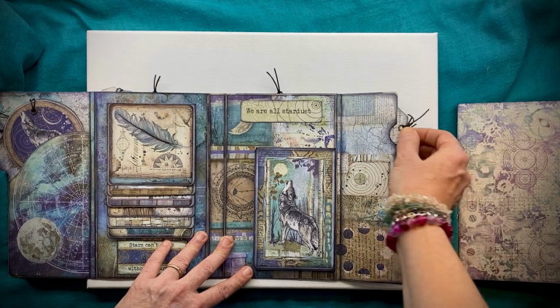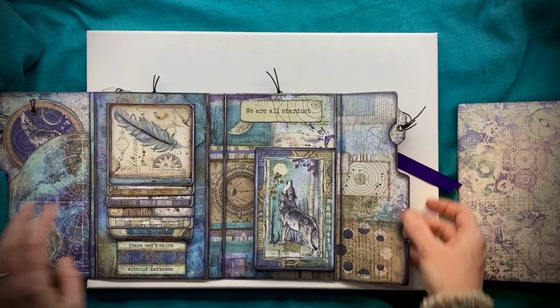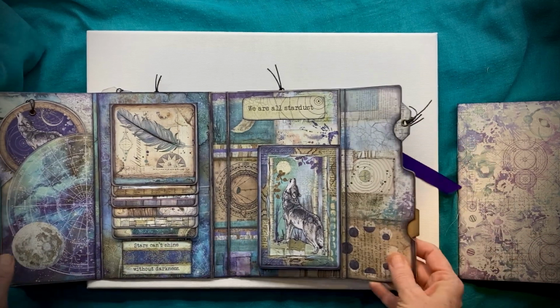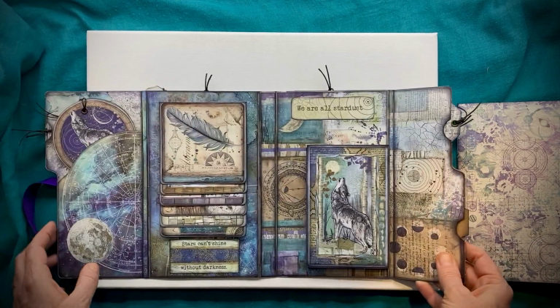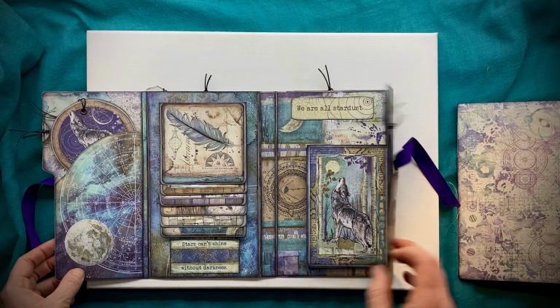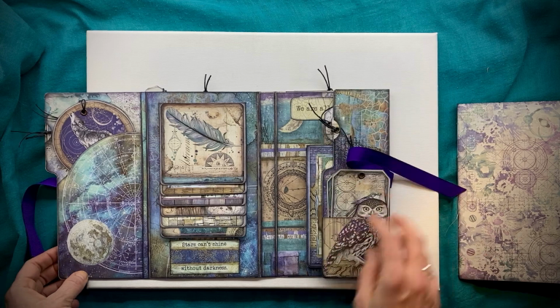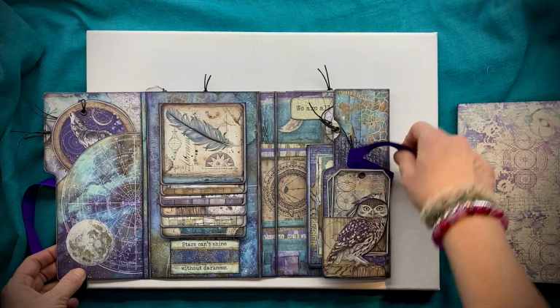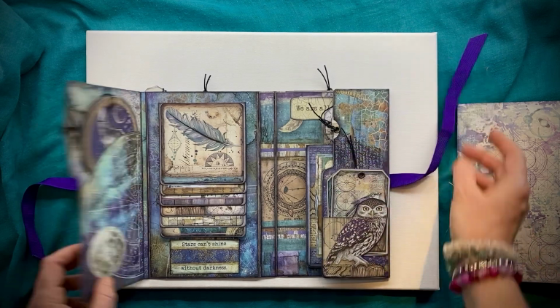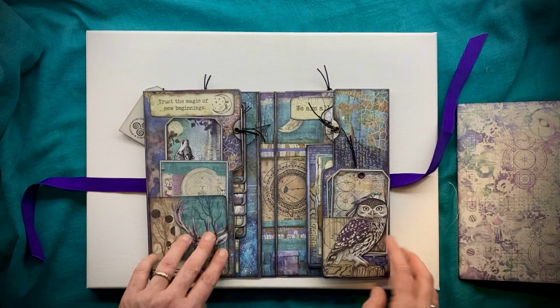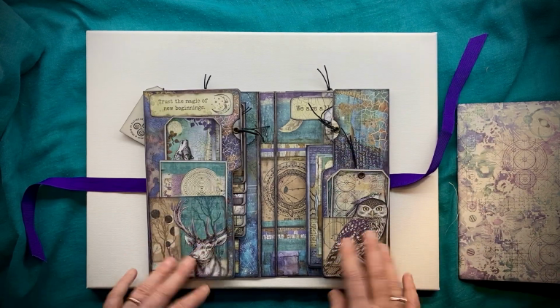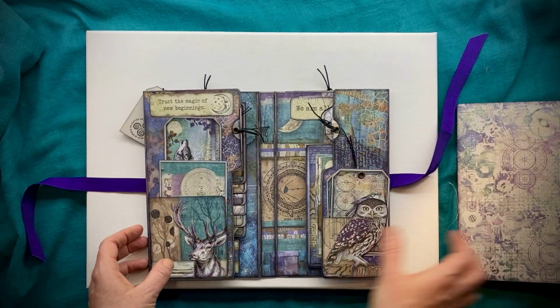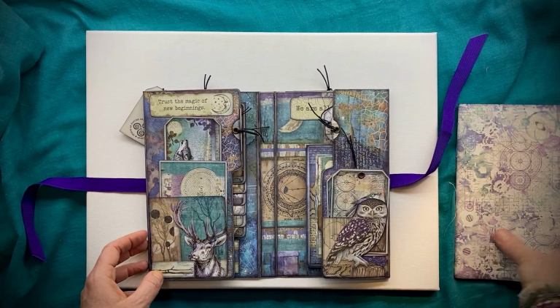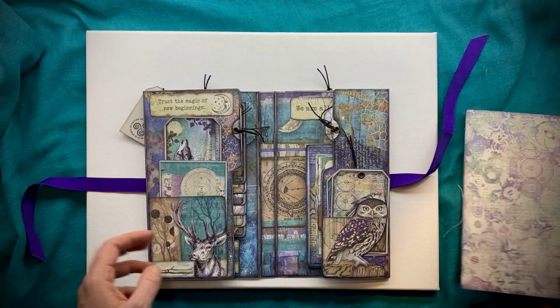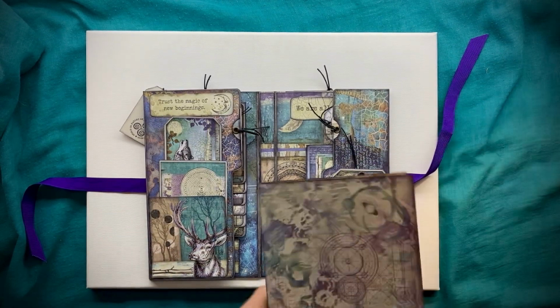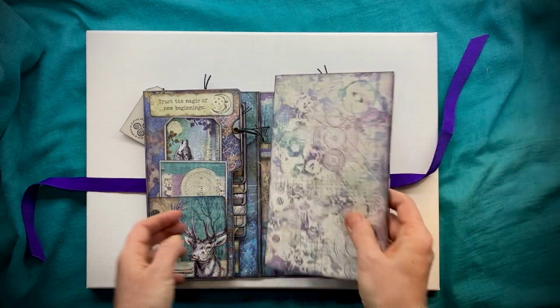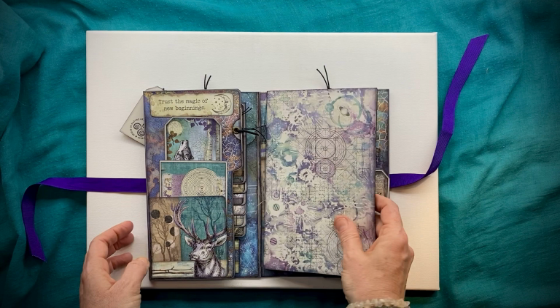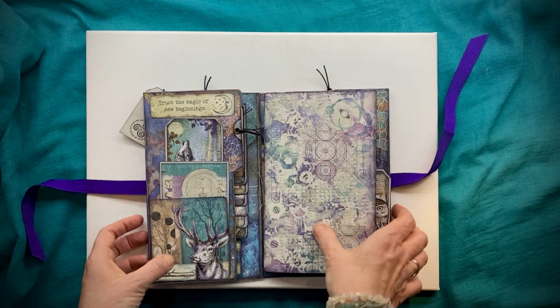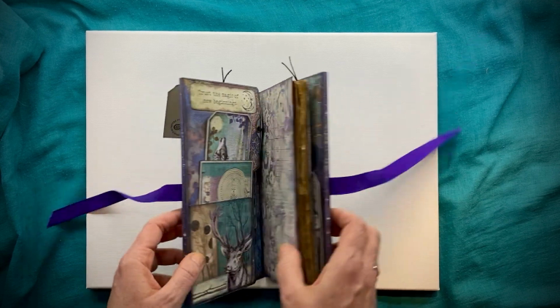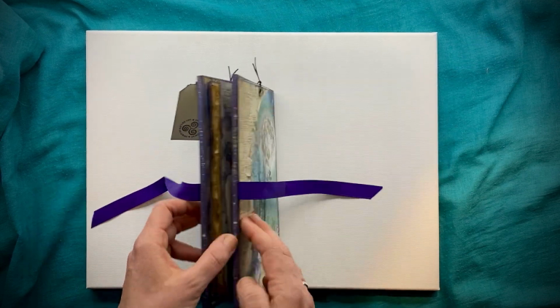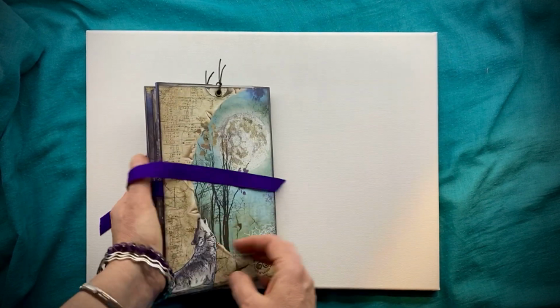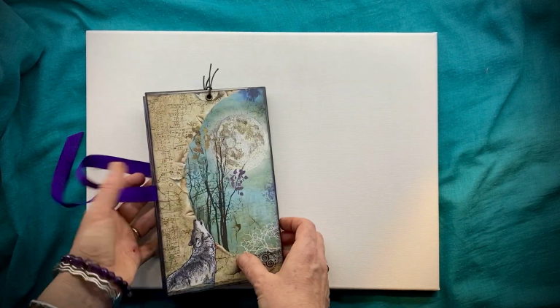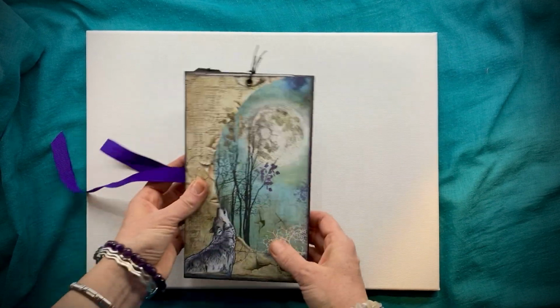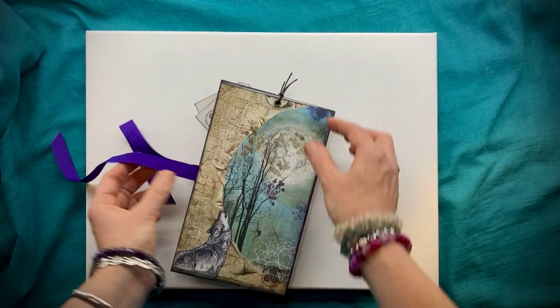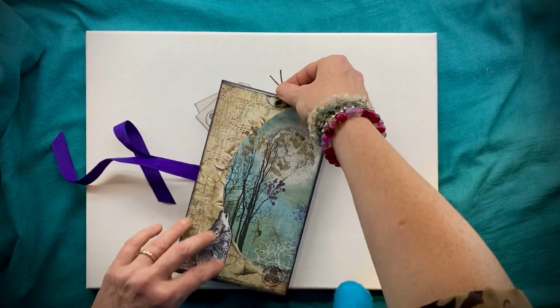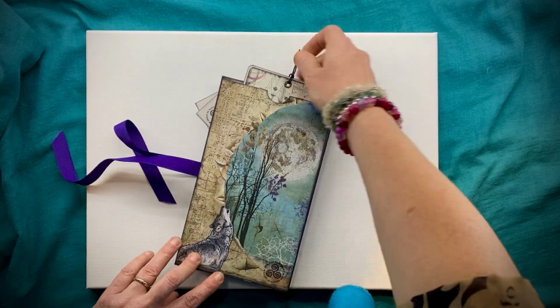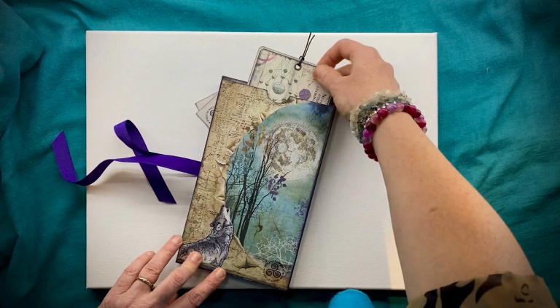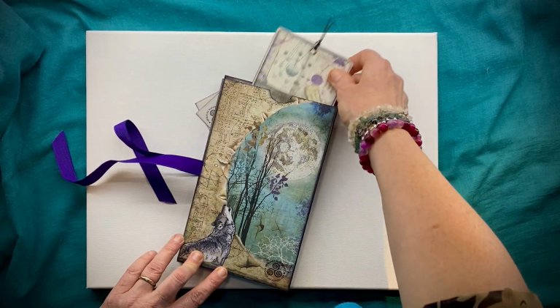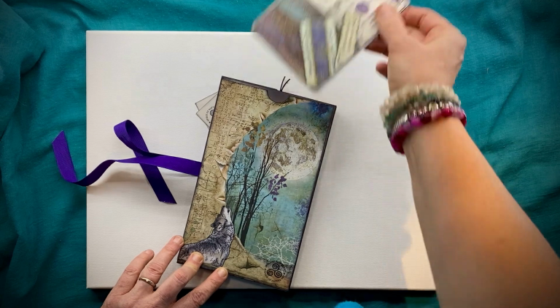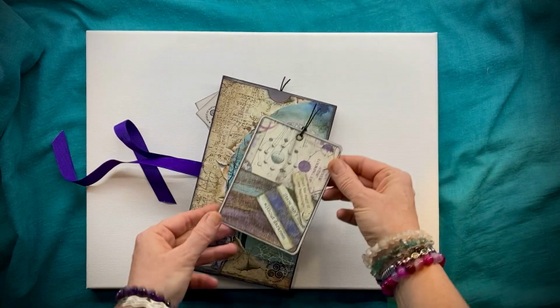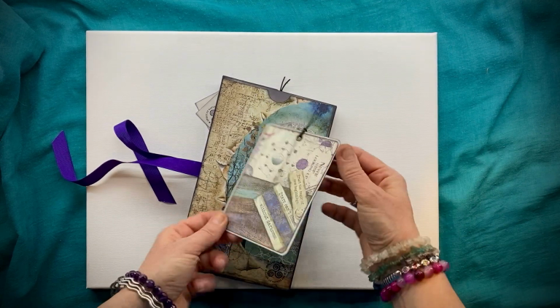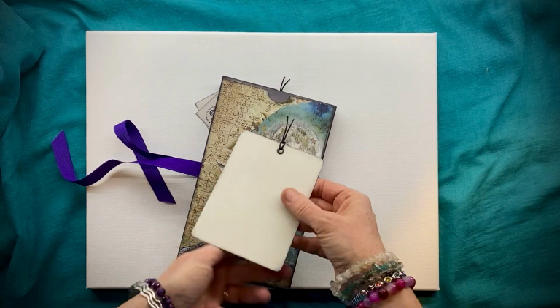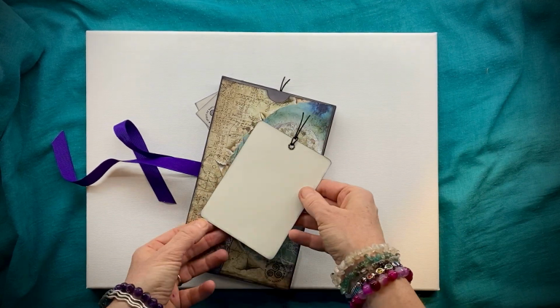We've got a few more little tuck spots here with journaling cards in. We'll close that up, pop our journal back in the middle, and before we close it we've got one more little journaling card tucked in the back there.